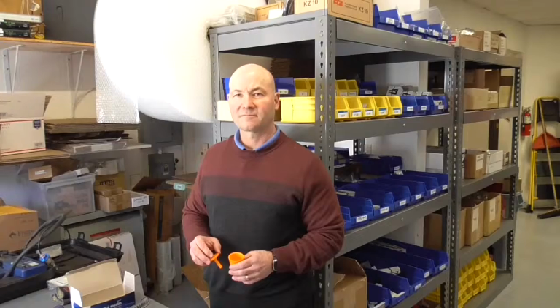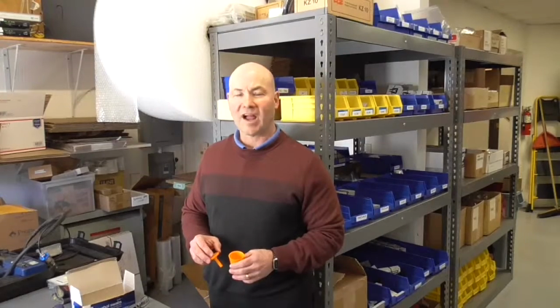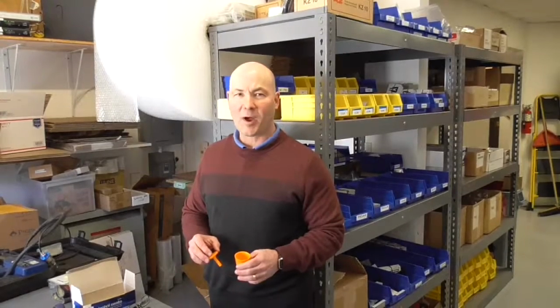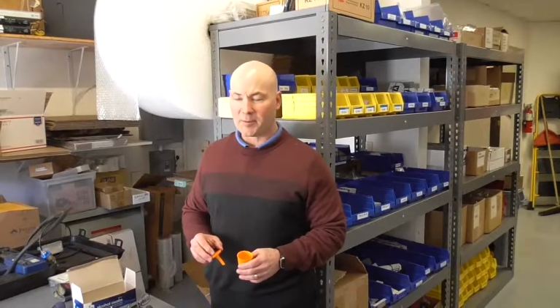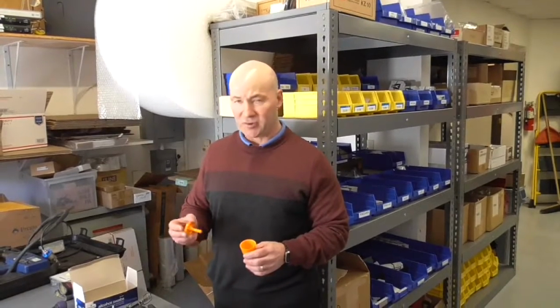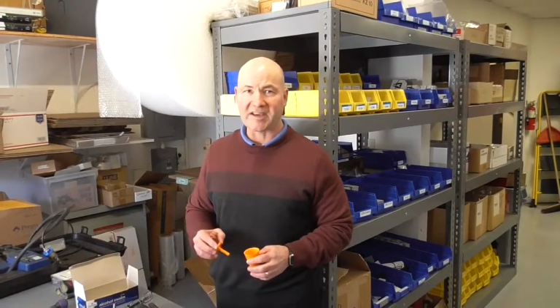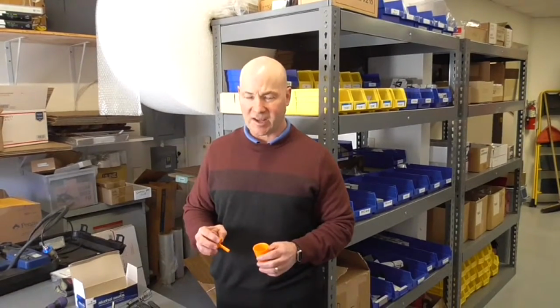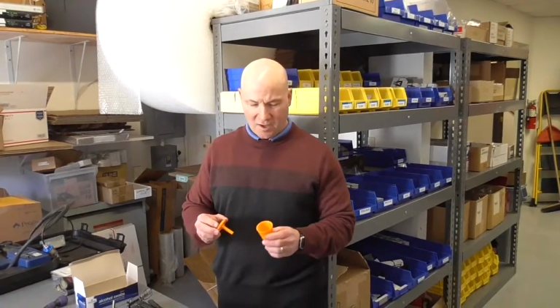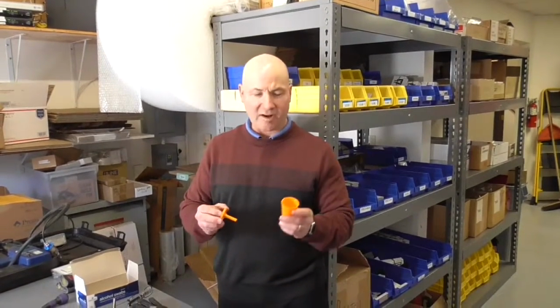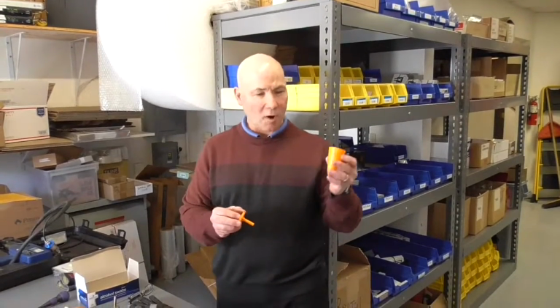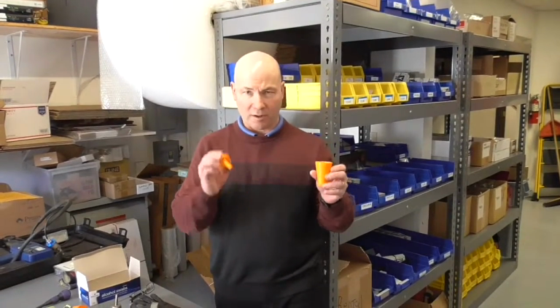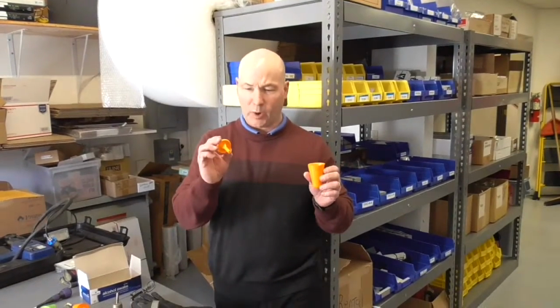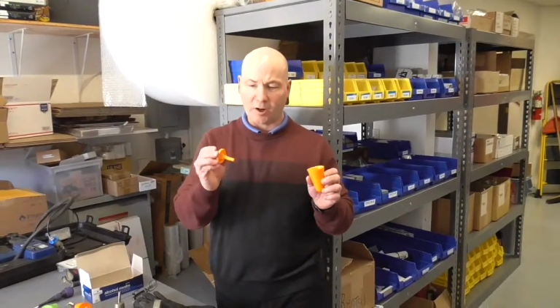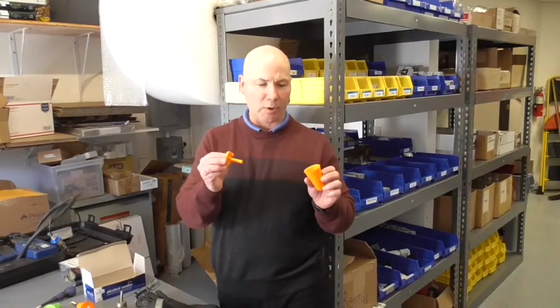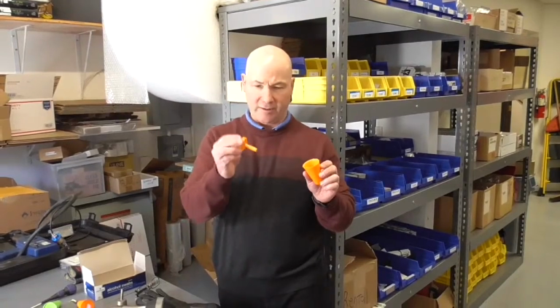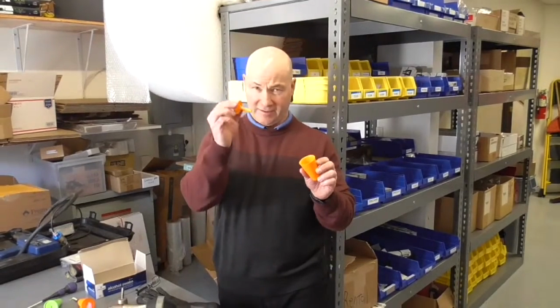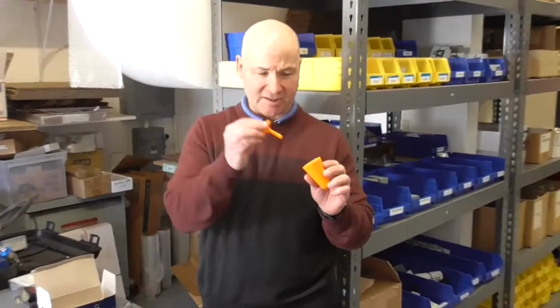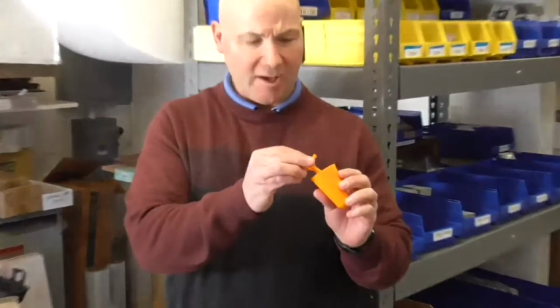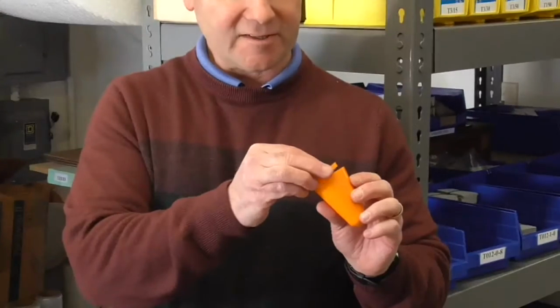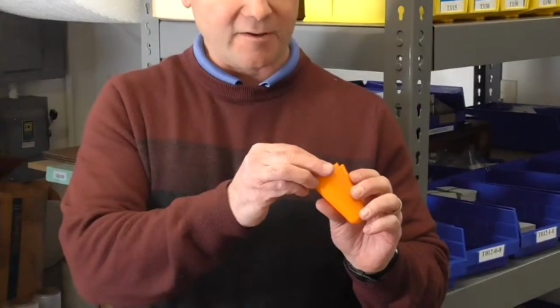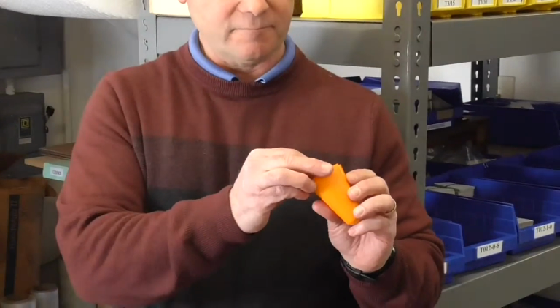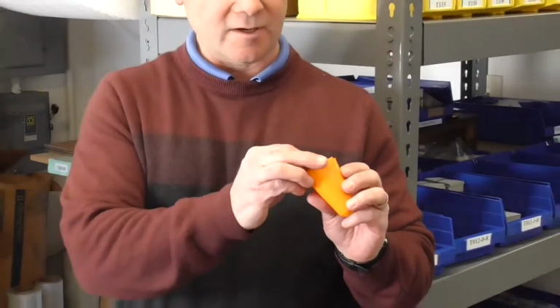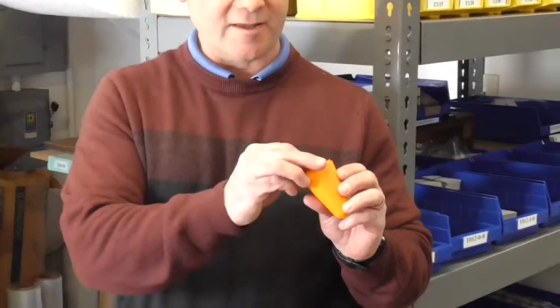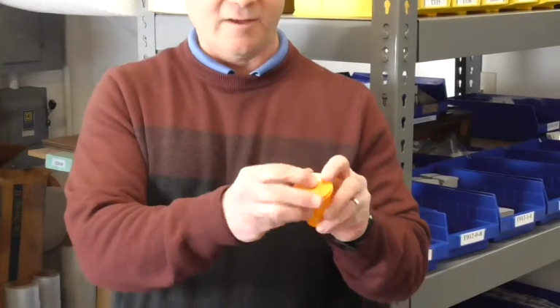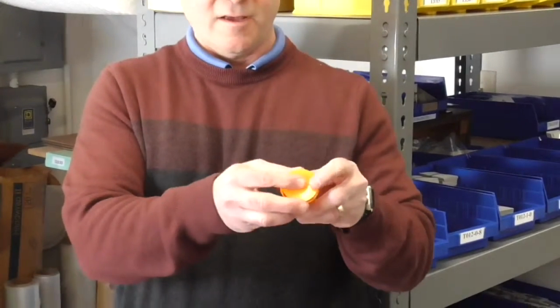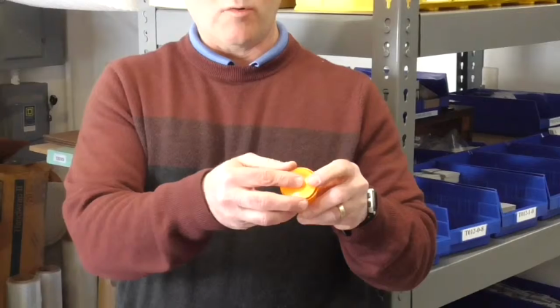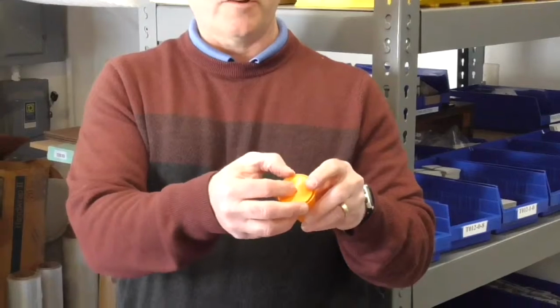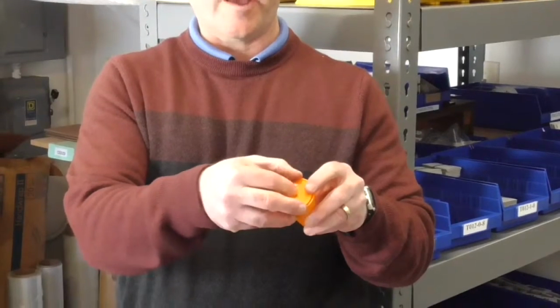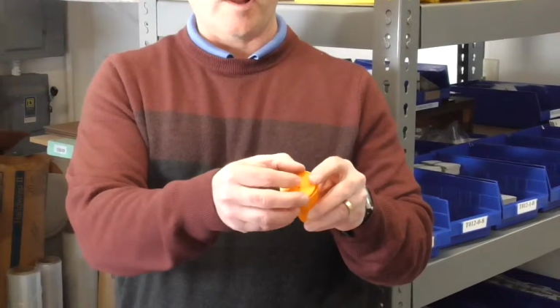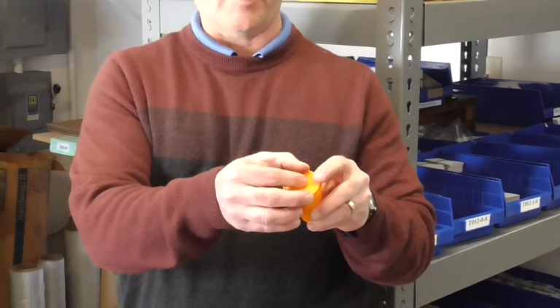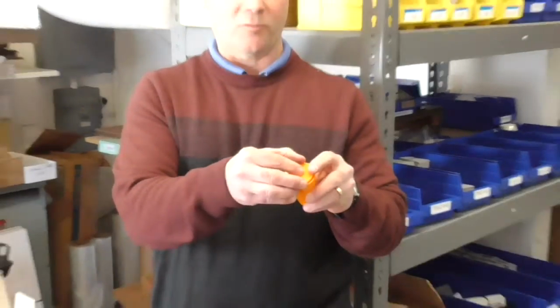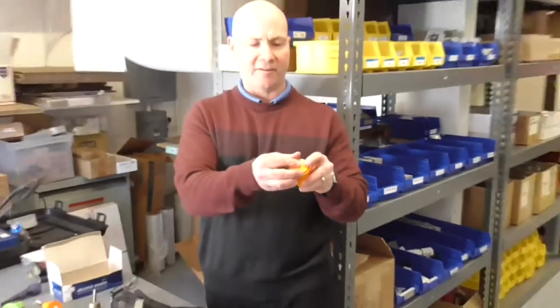Hi, it's Bob at Avion. We're doing a test today. We've got a small polycarbonate part and these actually fit together like this. We're going to test weld a couple of different ways.